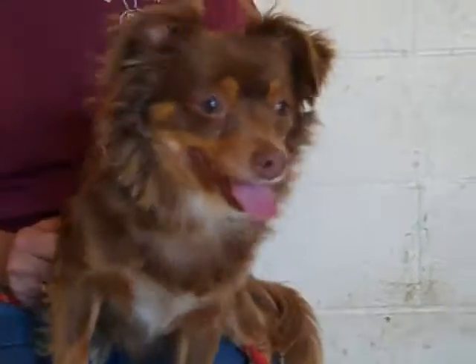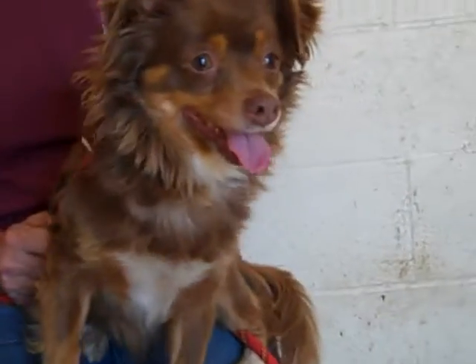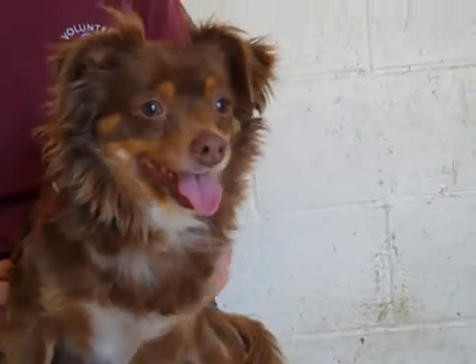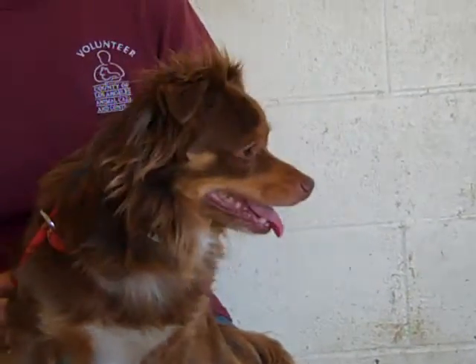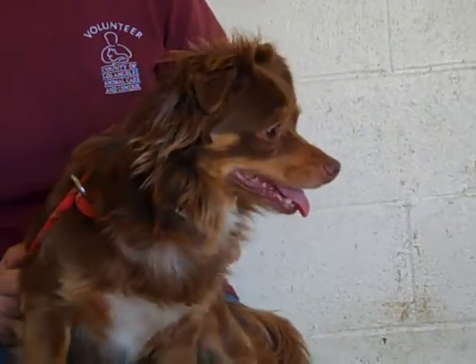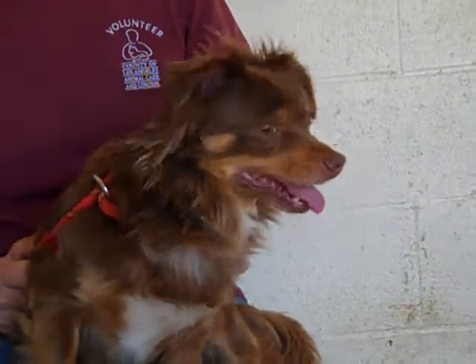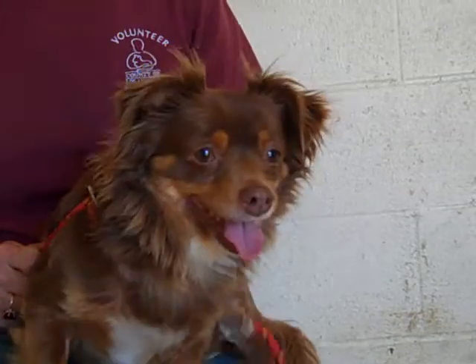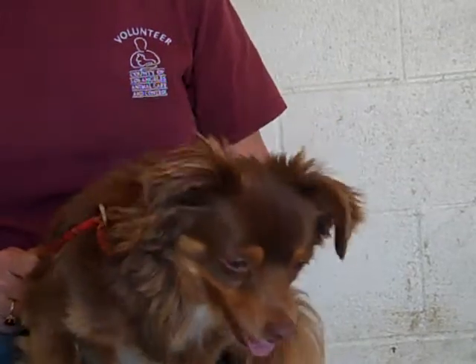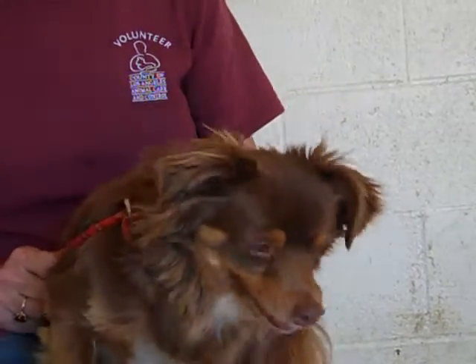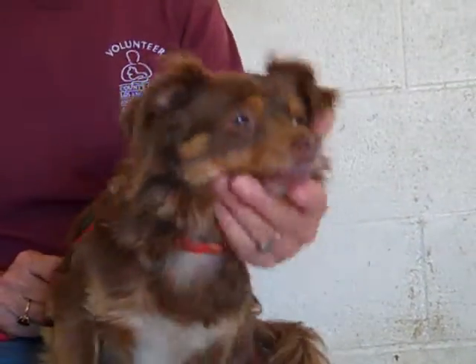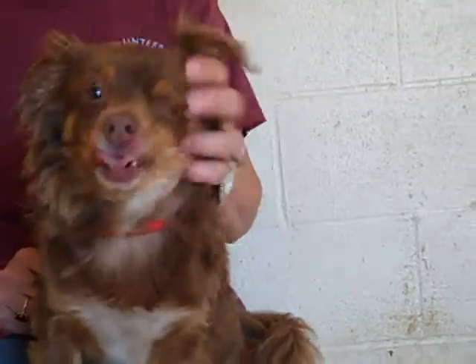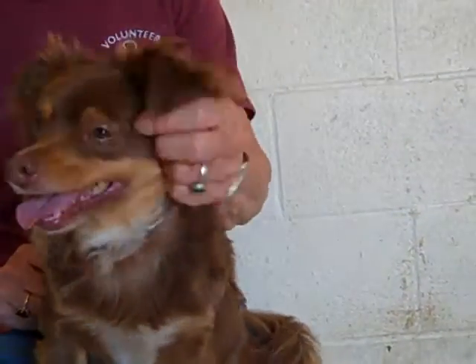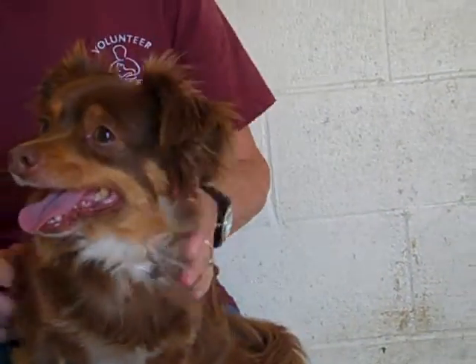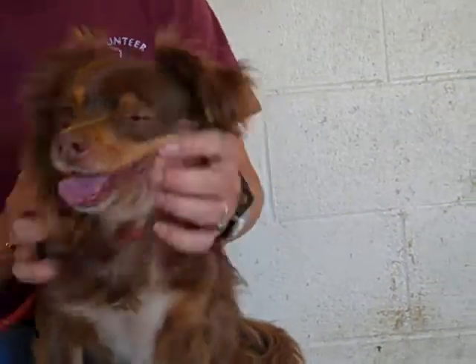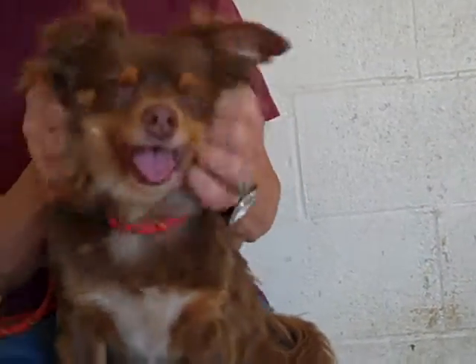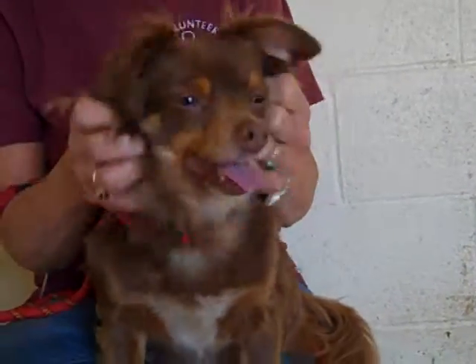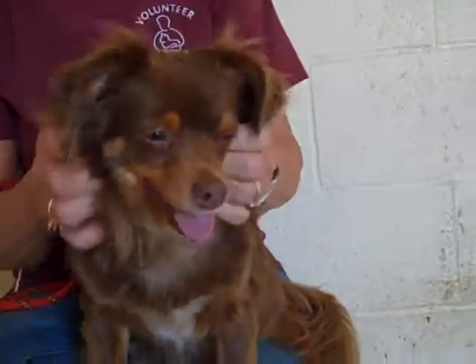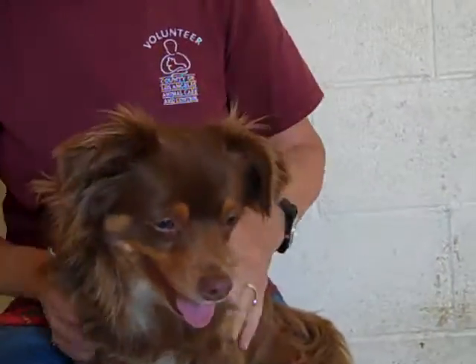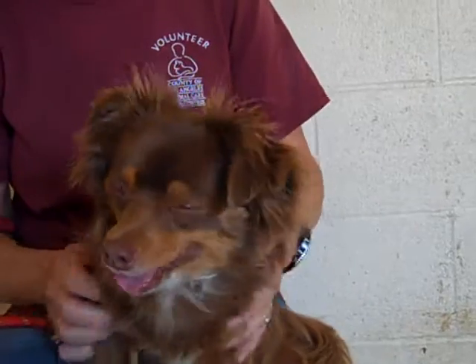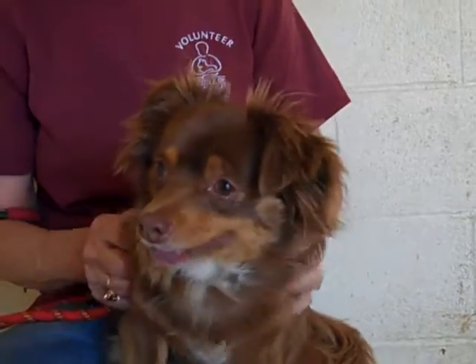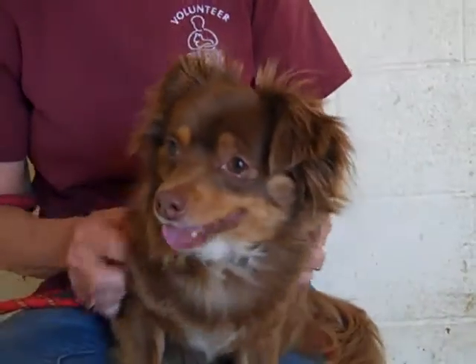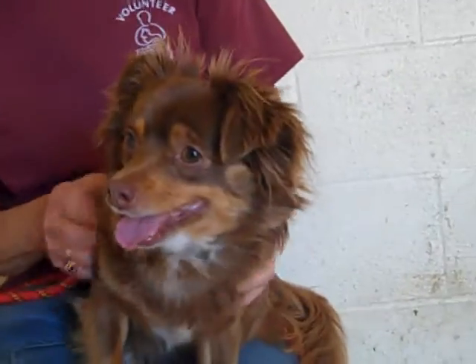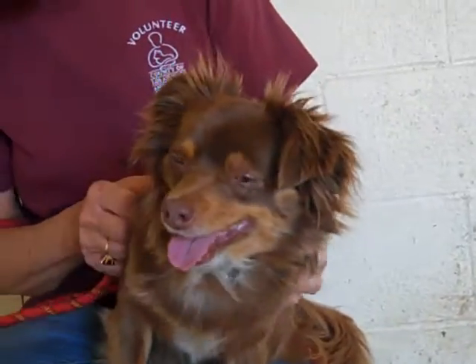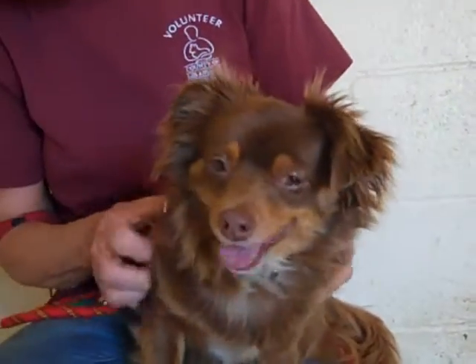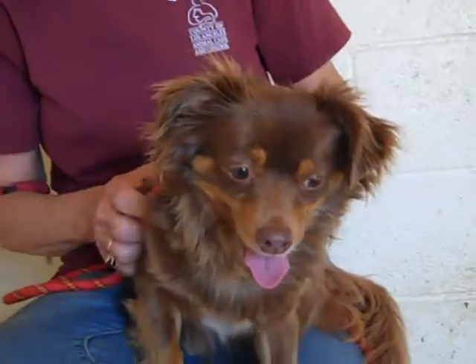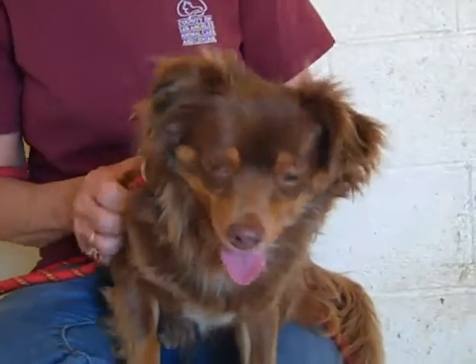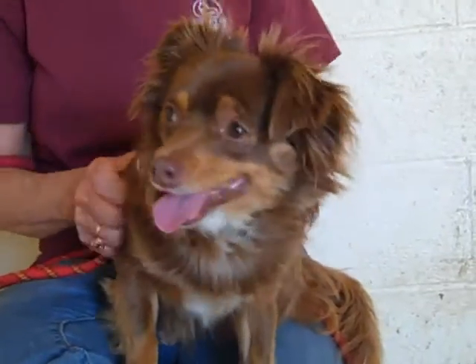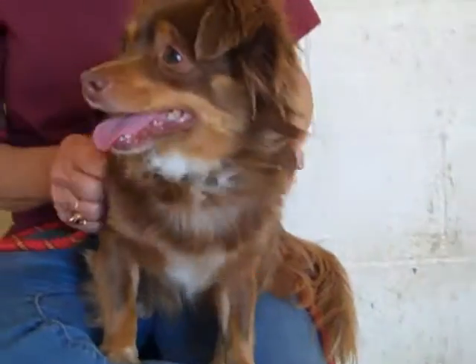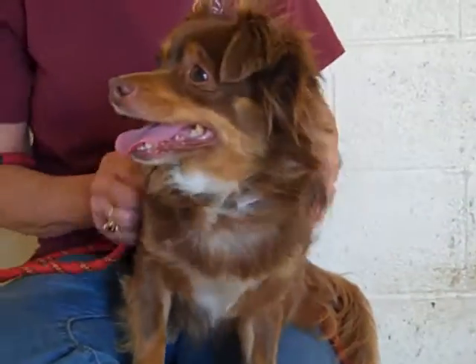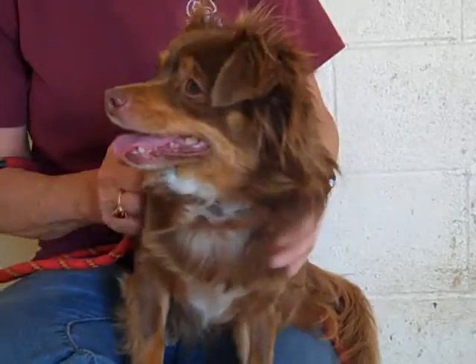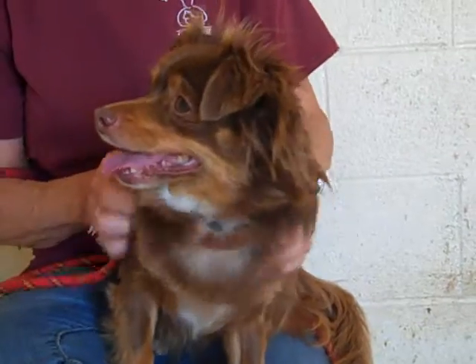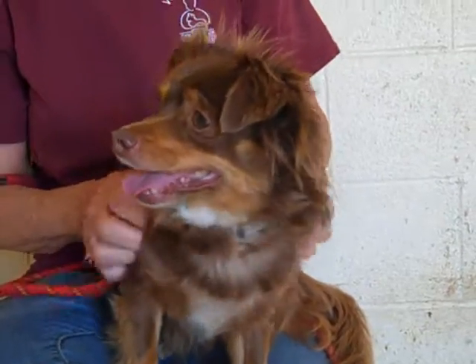This cute little girl's name is Ginger. Her ID number is A4851559. Ginger is a two-year-old female. She looks like a tri-color — chocolate, tan, and white — long-haired Chihuahua mix.